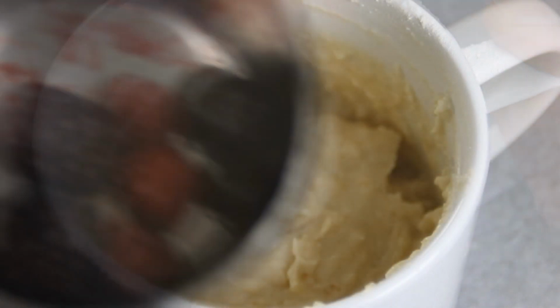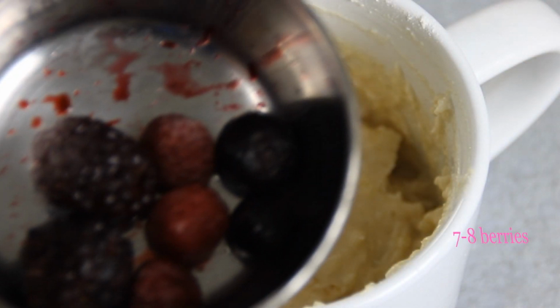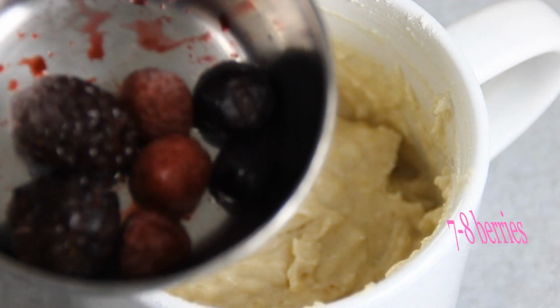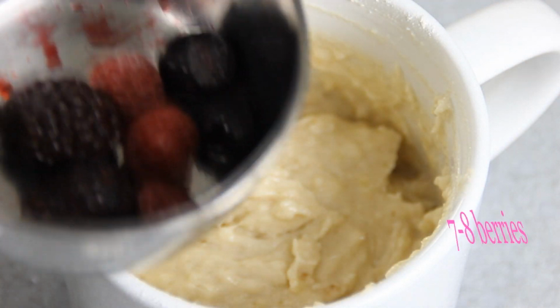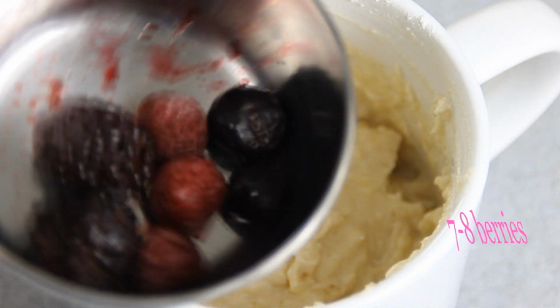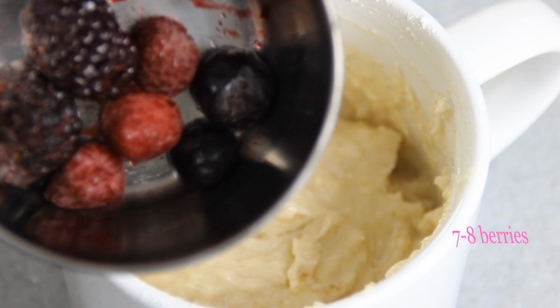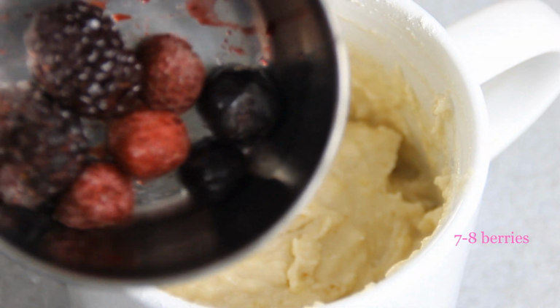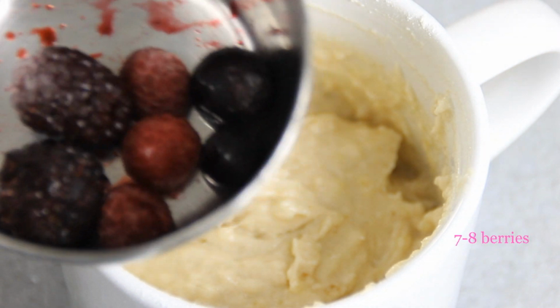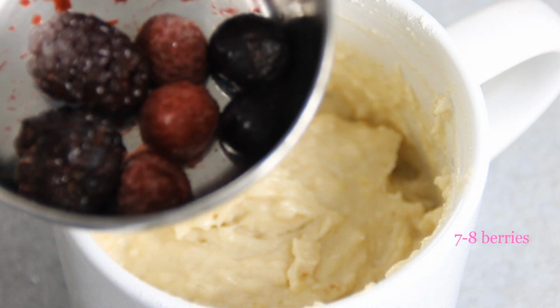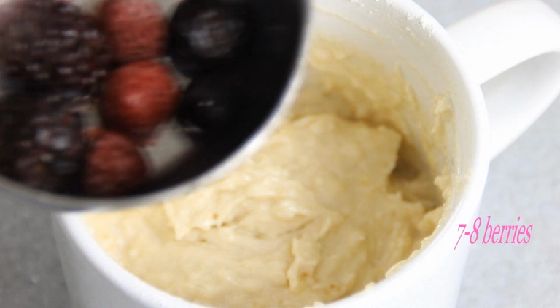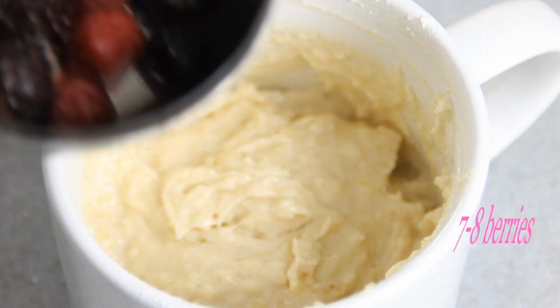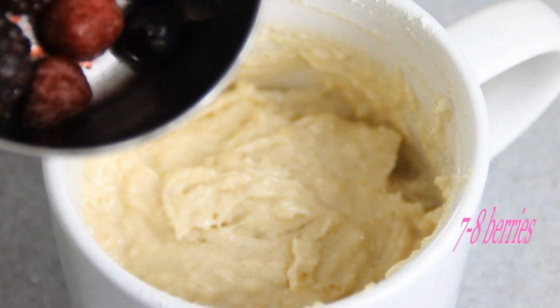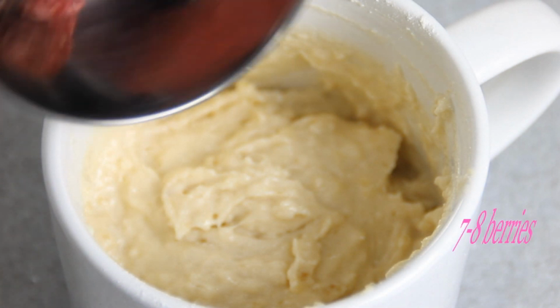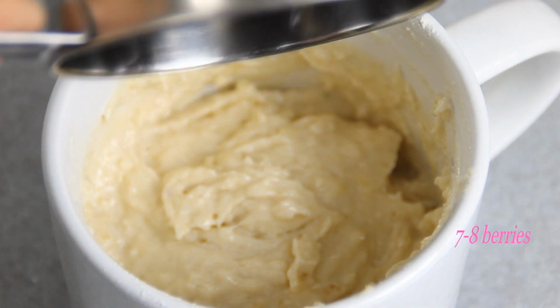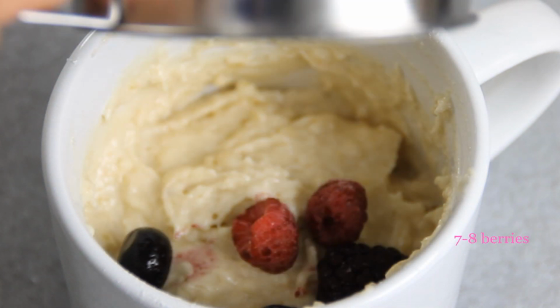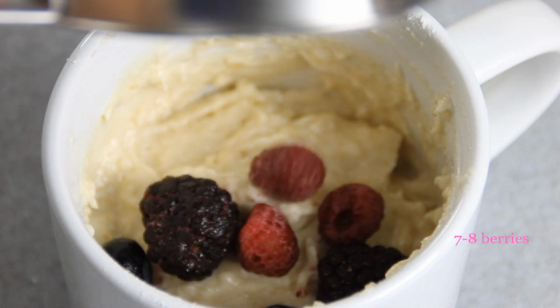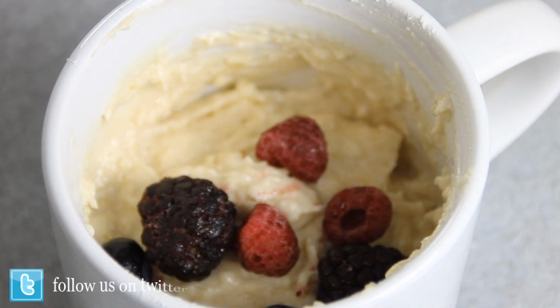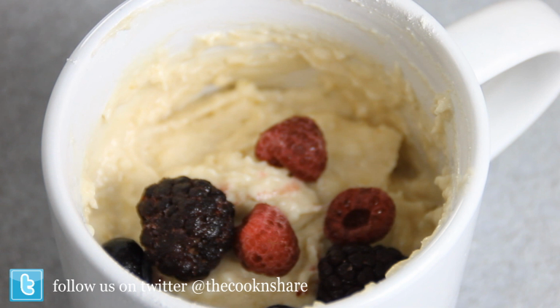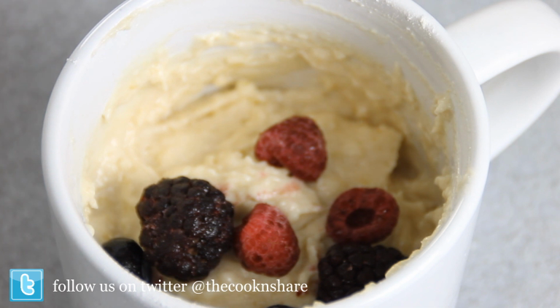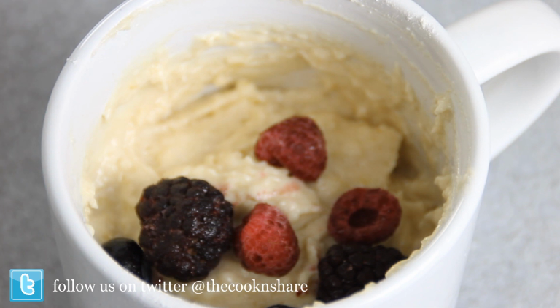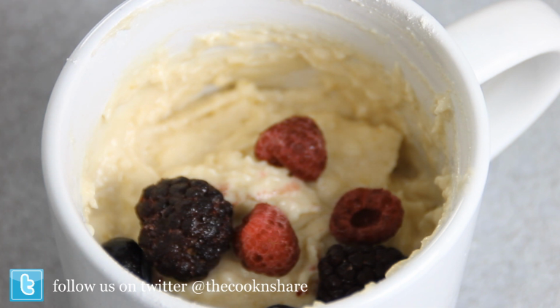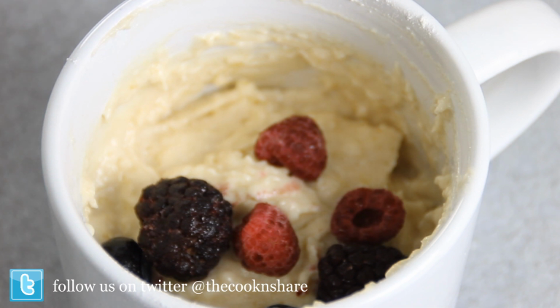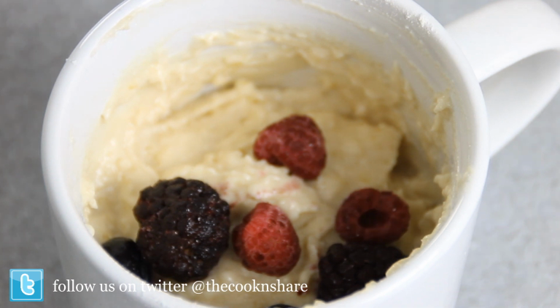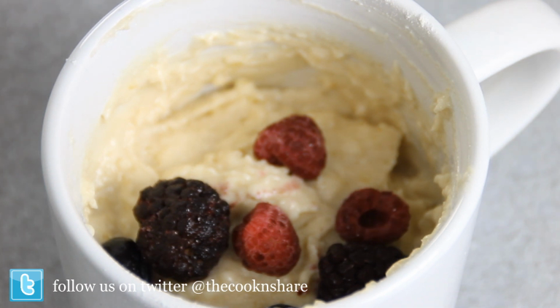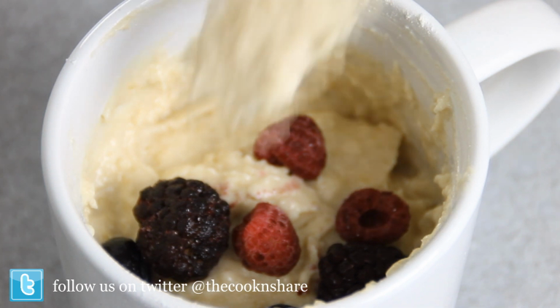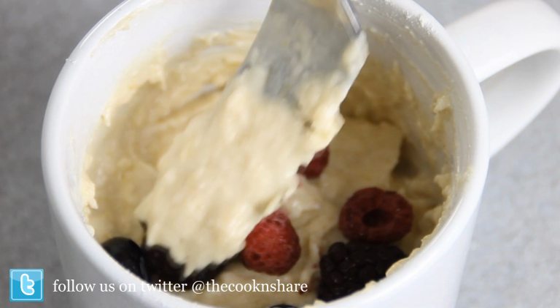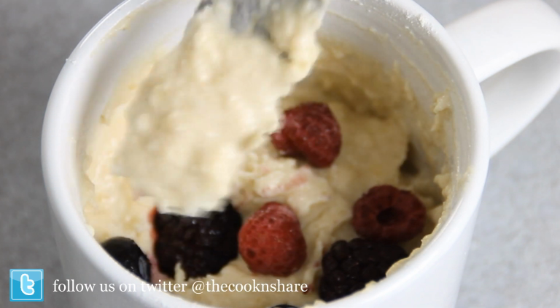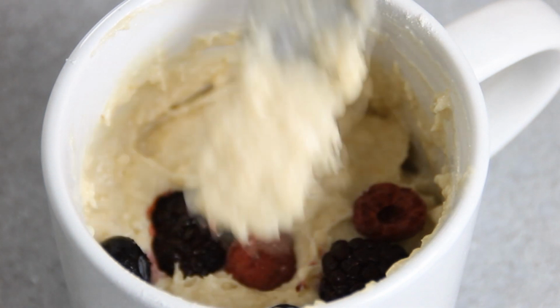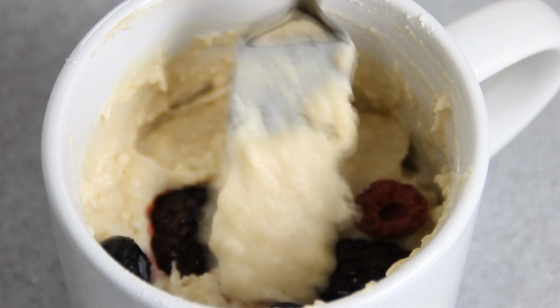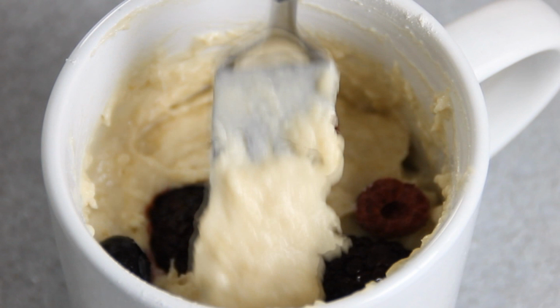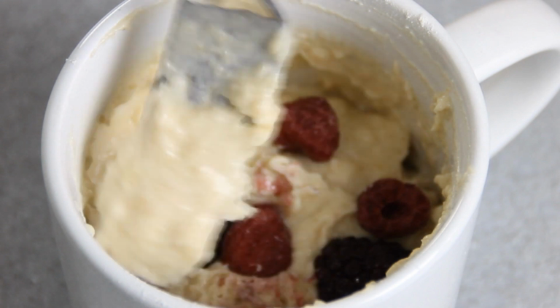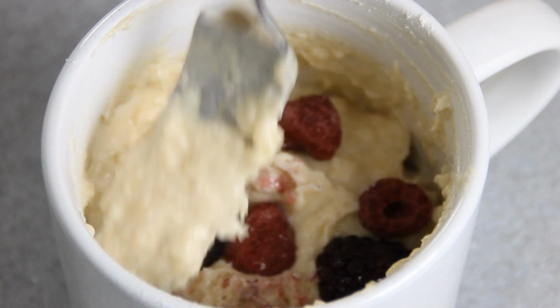Drop in a few berries — you can use the berries of your choice. It's just simply because I'm a berry good fellow. I'm using raspberries and blueberries. I'm going to grab my fork and just kind of press these down.